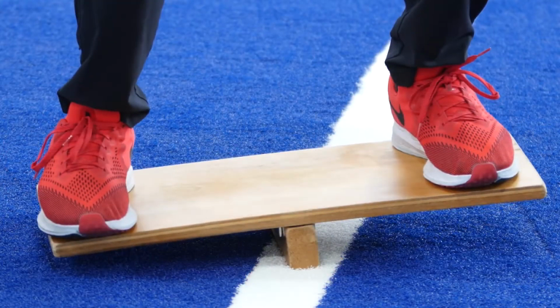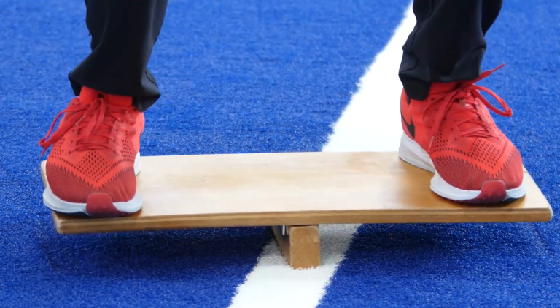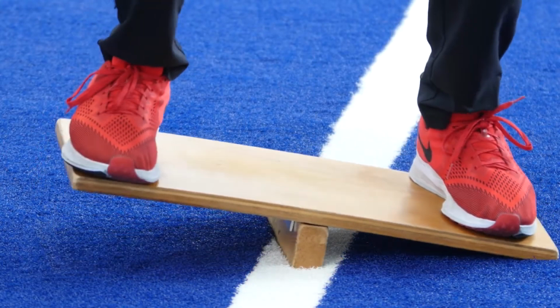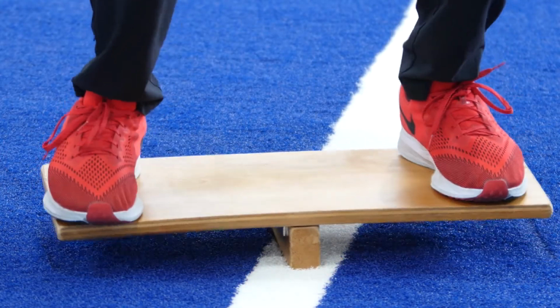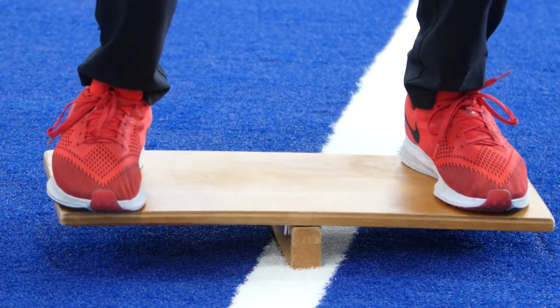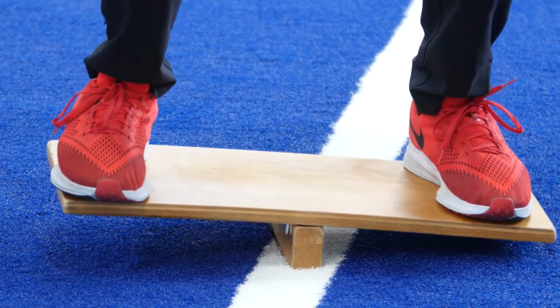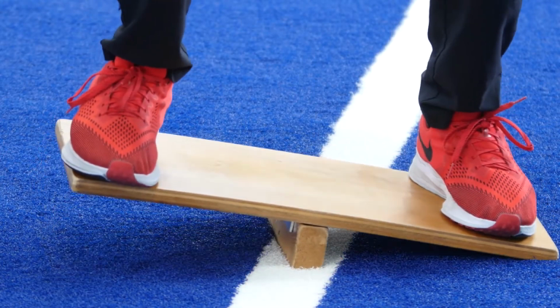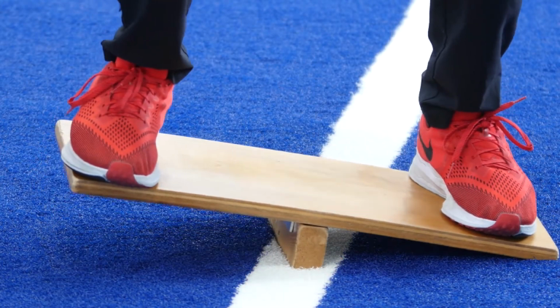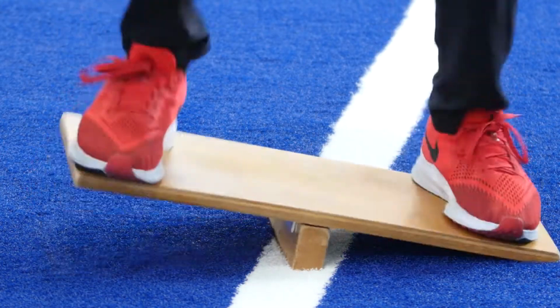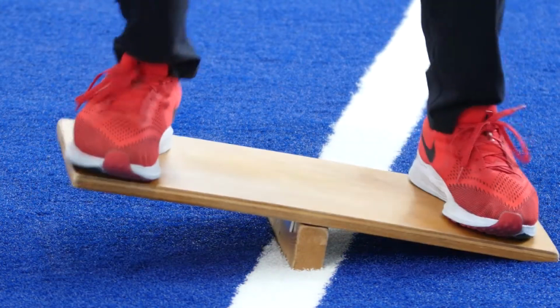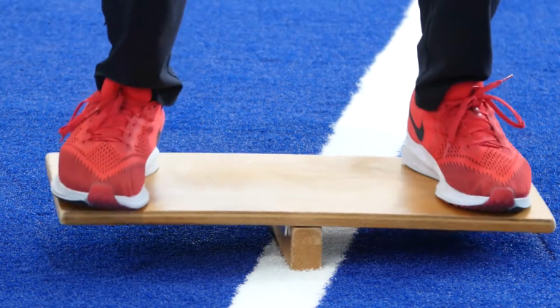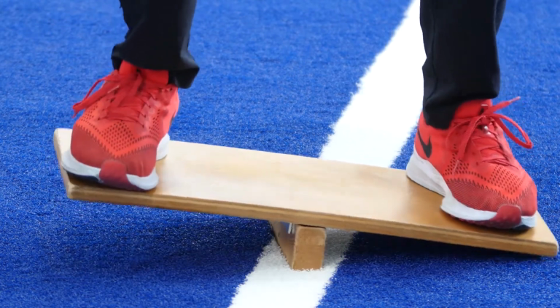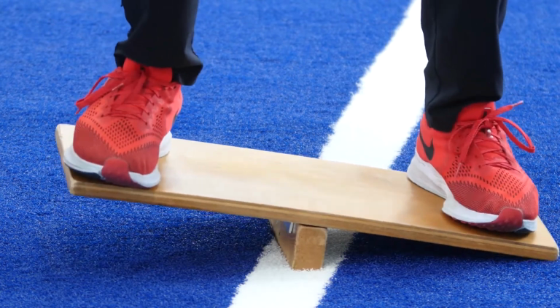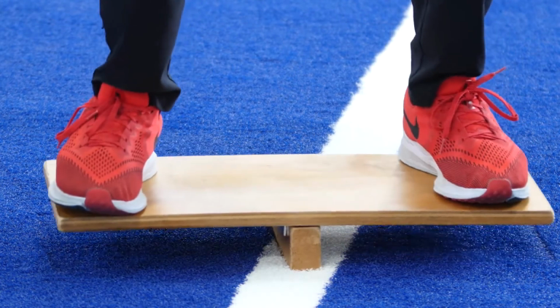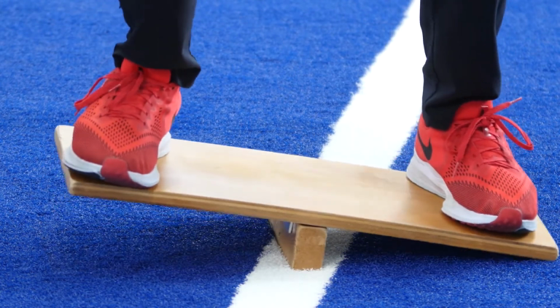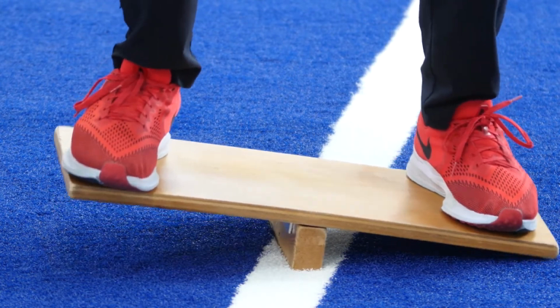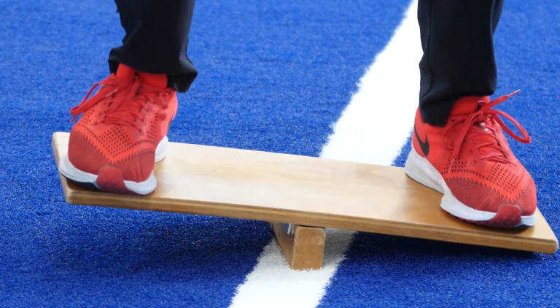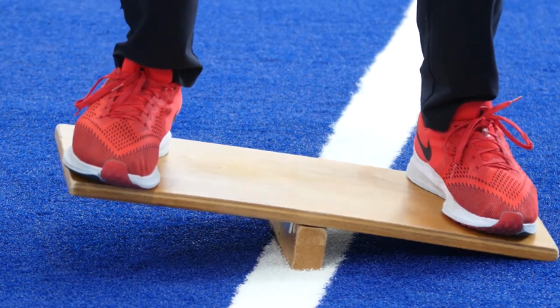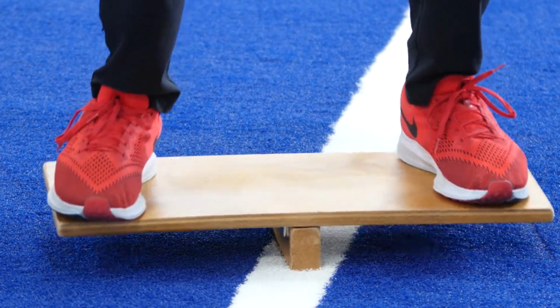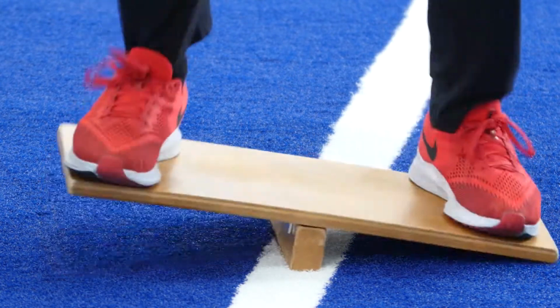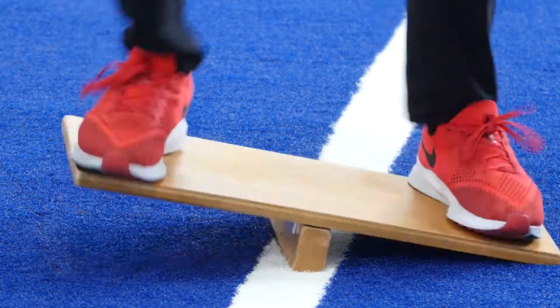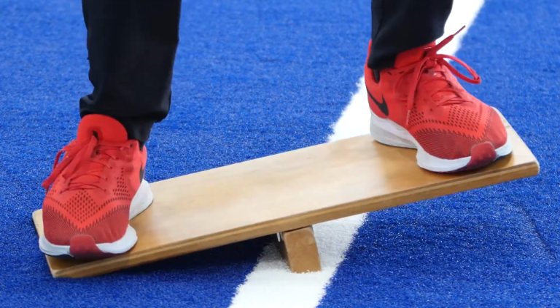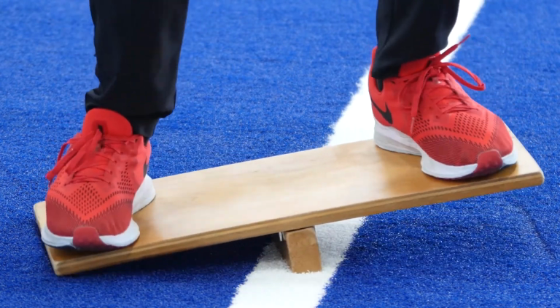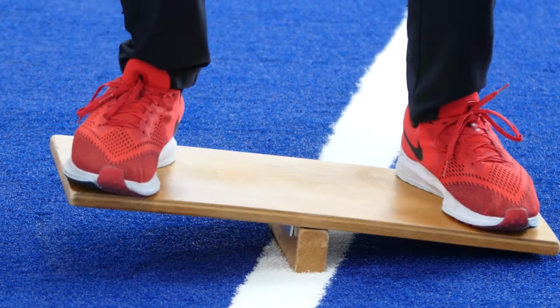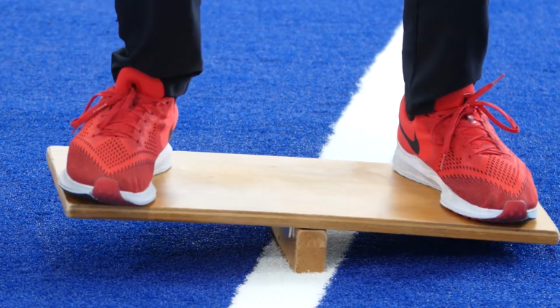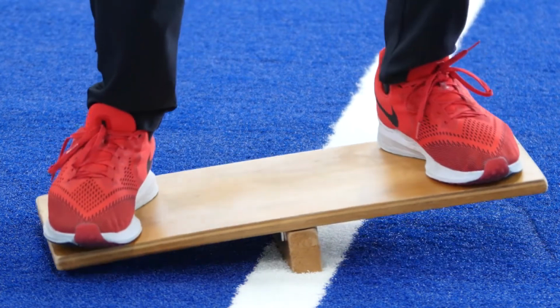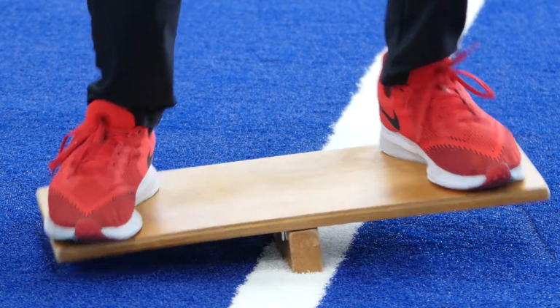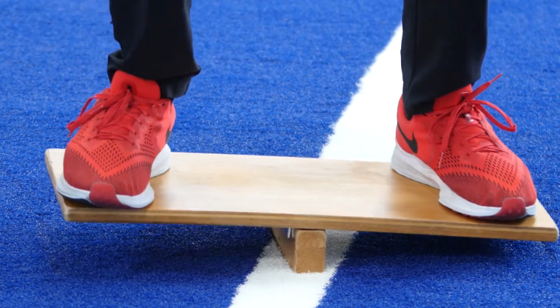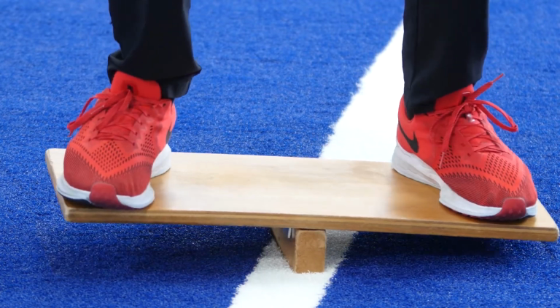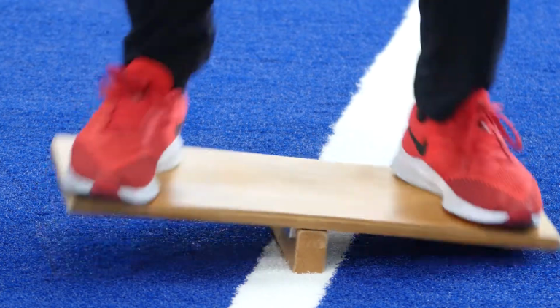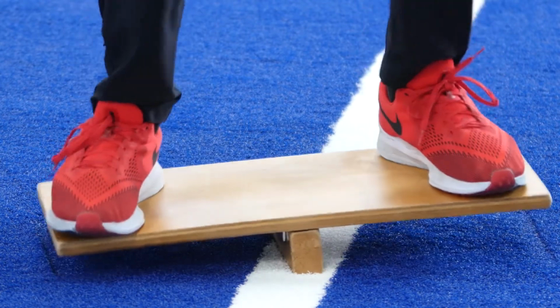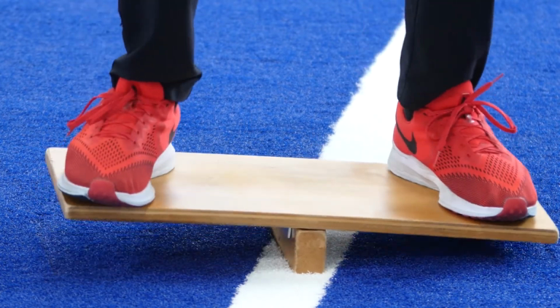Once you've got it, he's going to do three quick taps: right, left, right, and then refocus on balance. Now left, right, left, refocus on balance. Repeat this for three to five minutes.